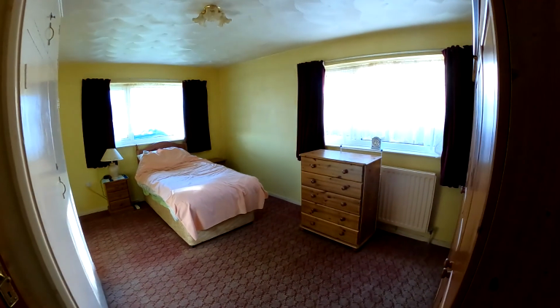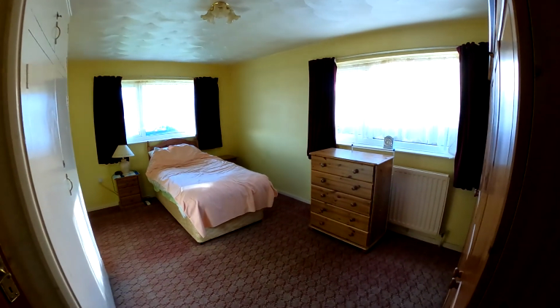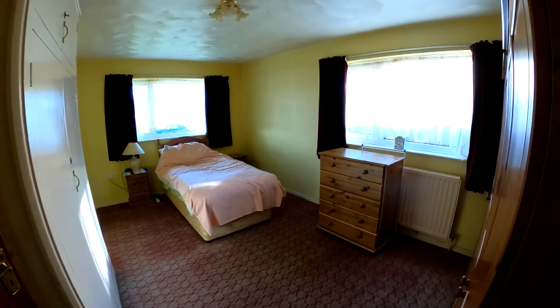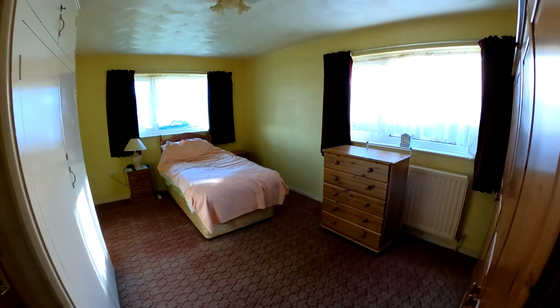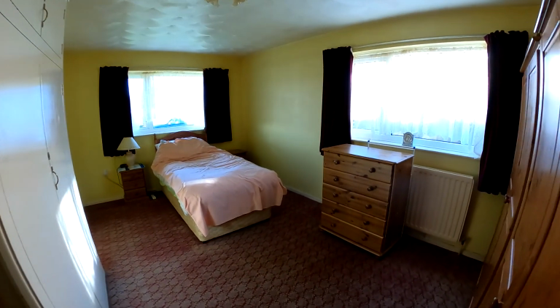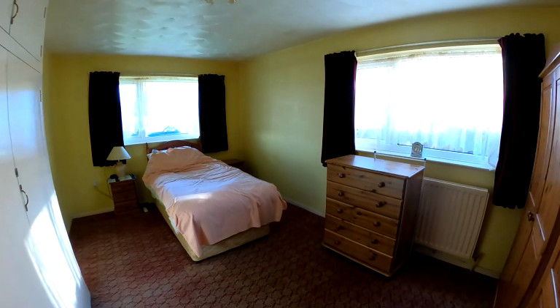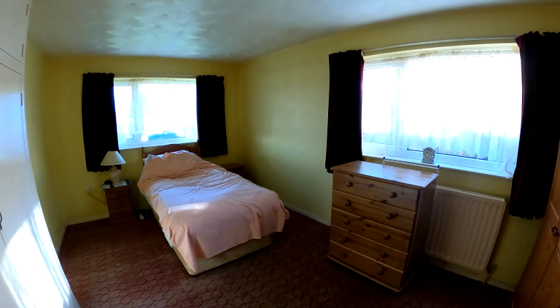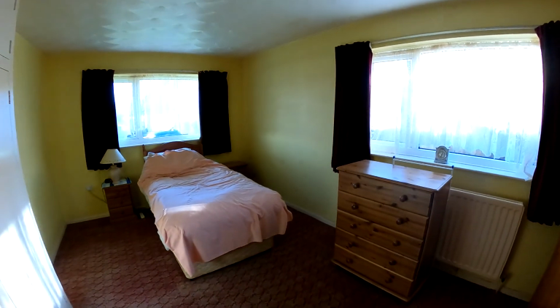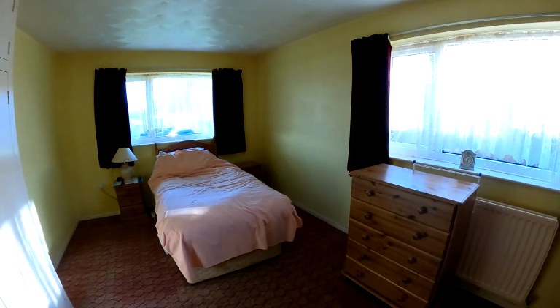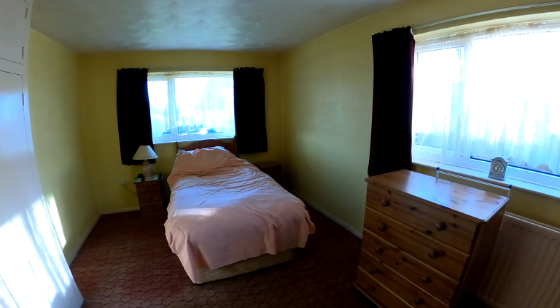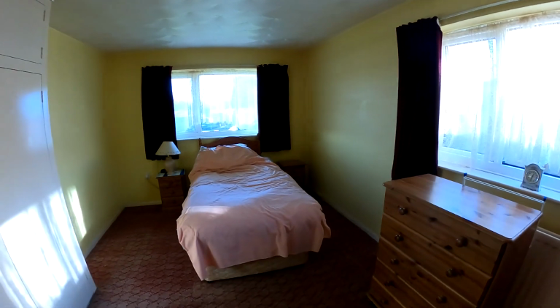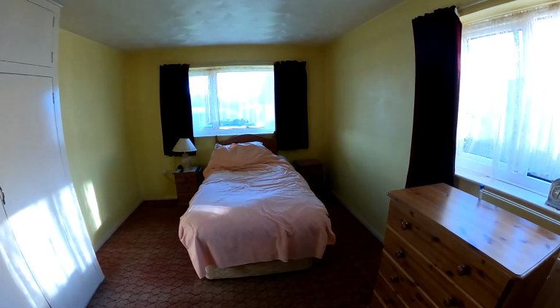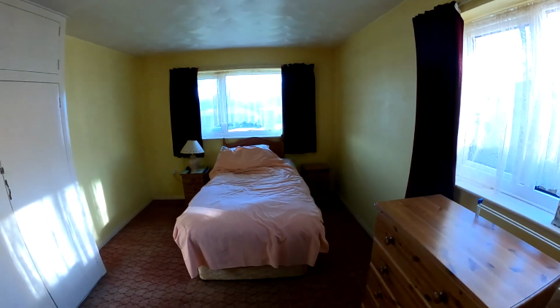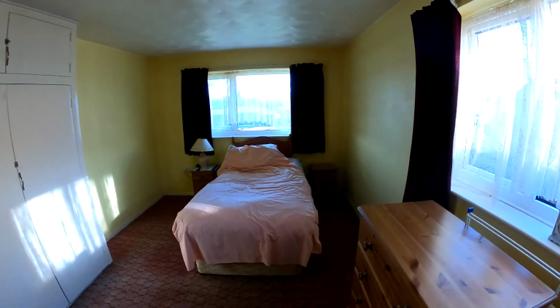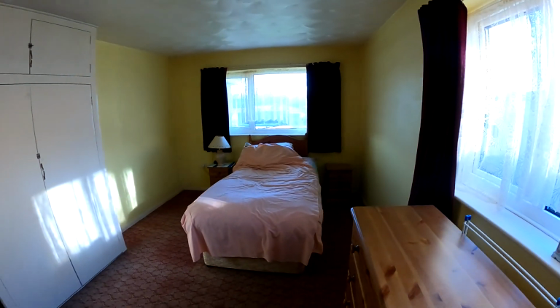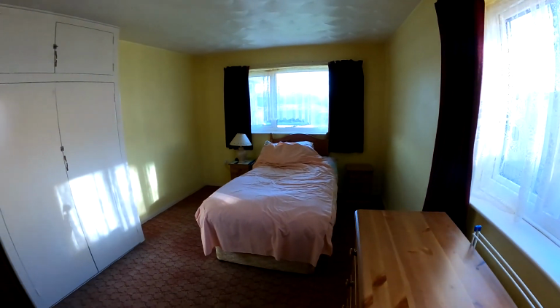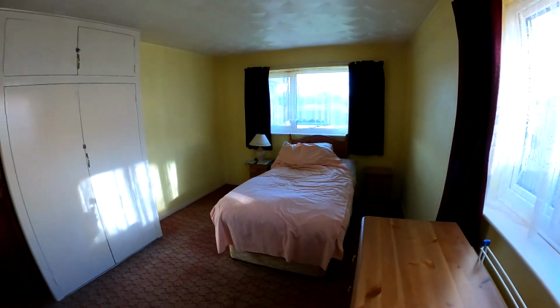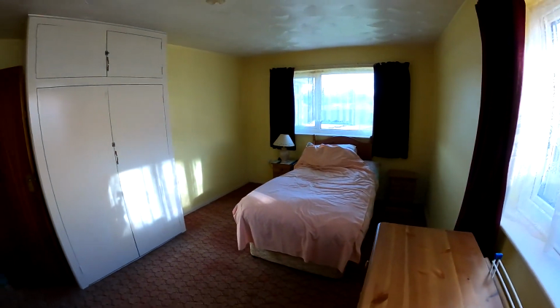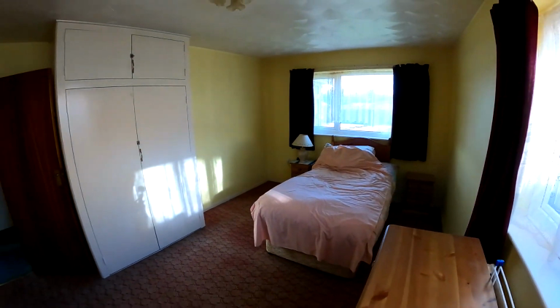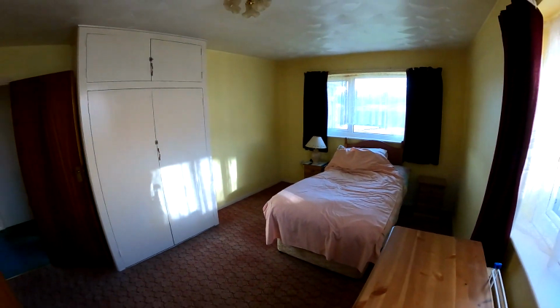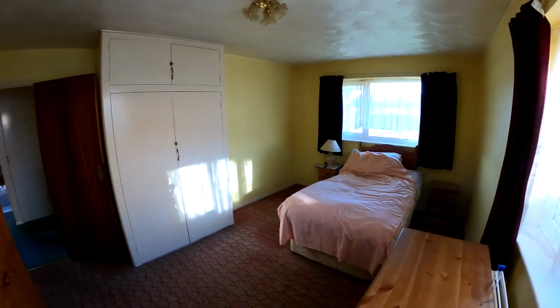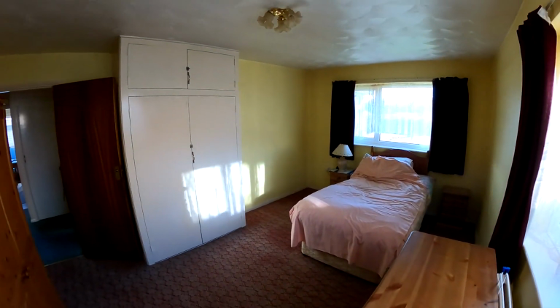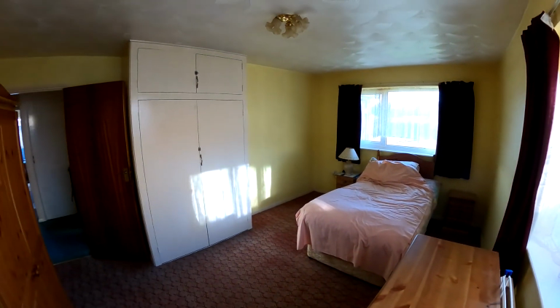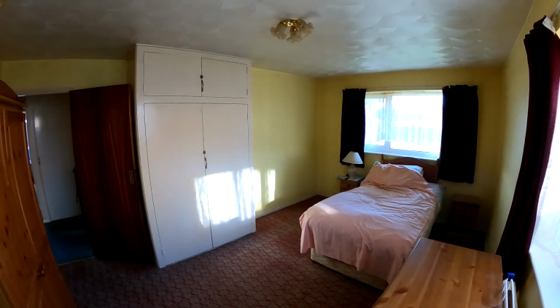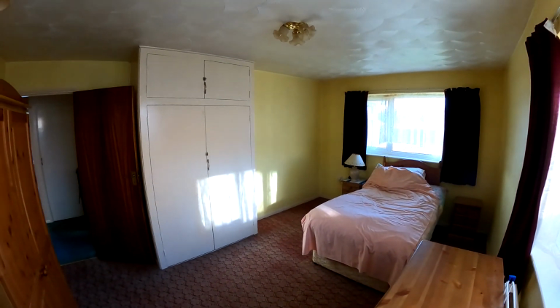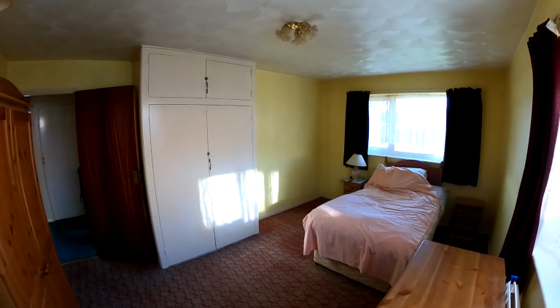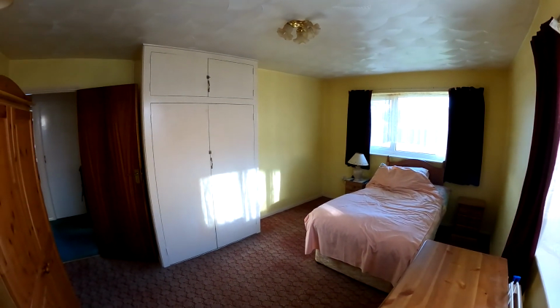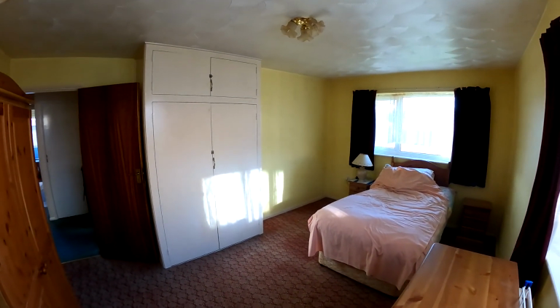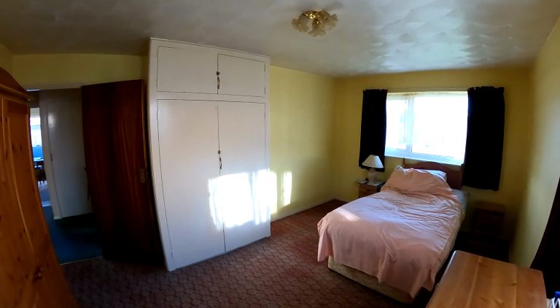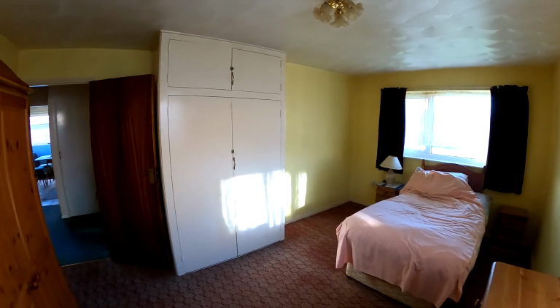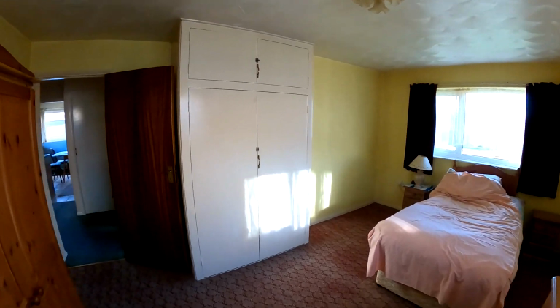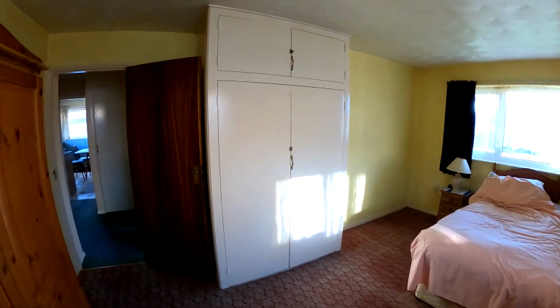Coming through into the first of two bedrooms here, you can see good size, with a nice dual aspect here with the window at the front and the window at the side.